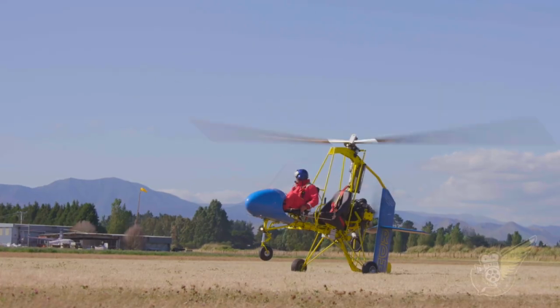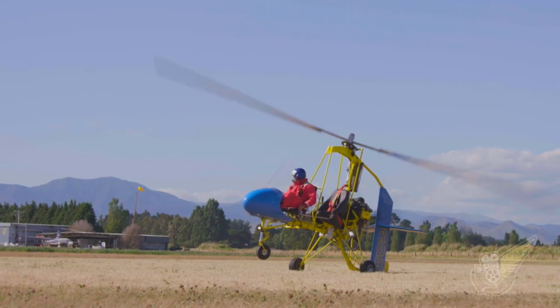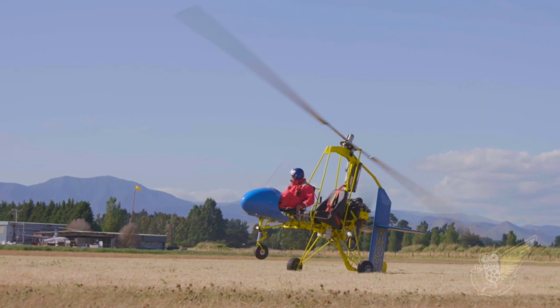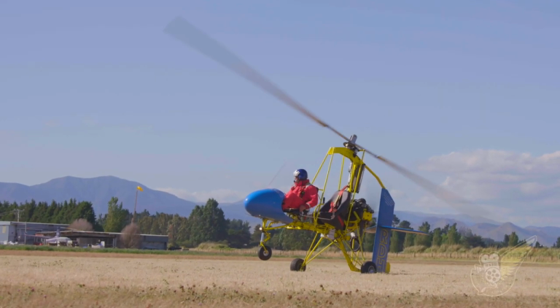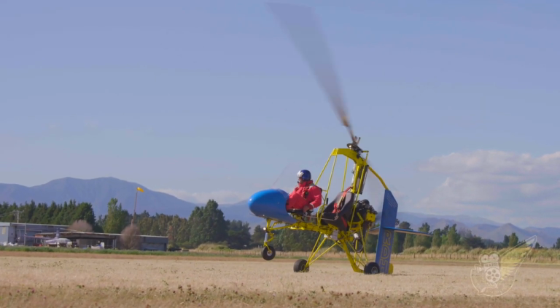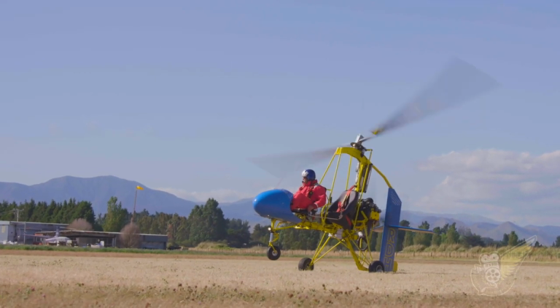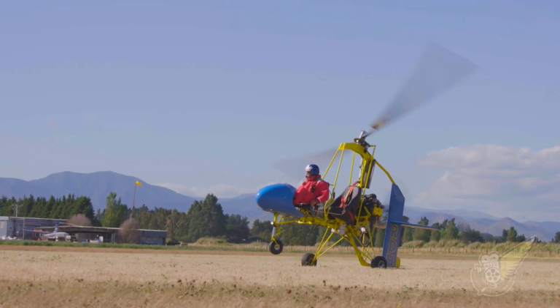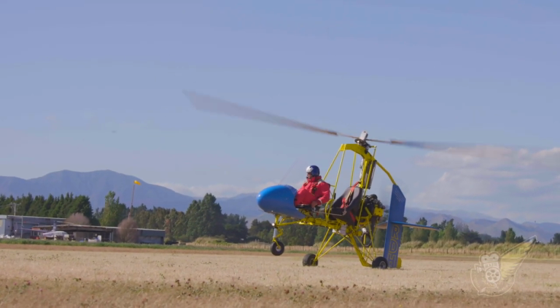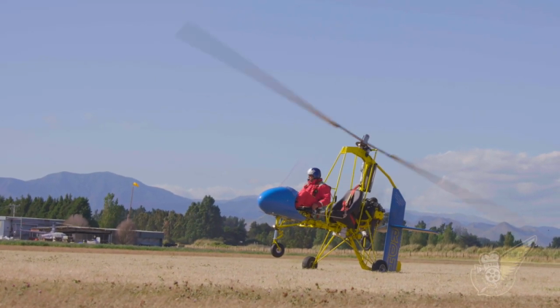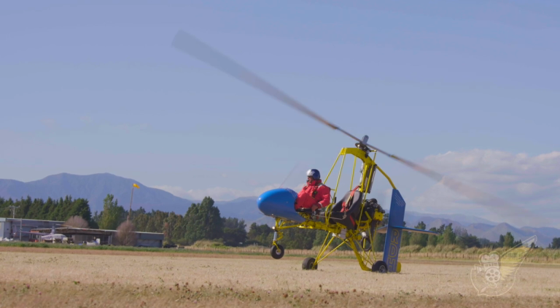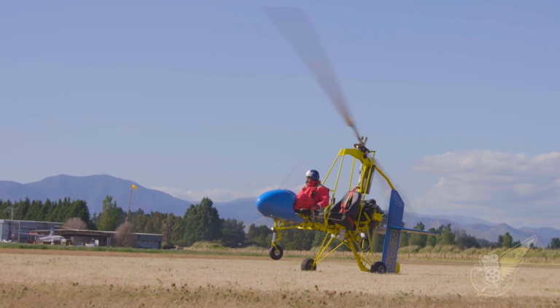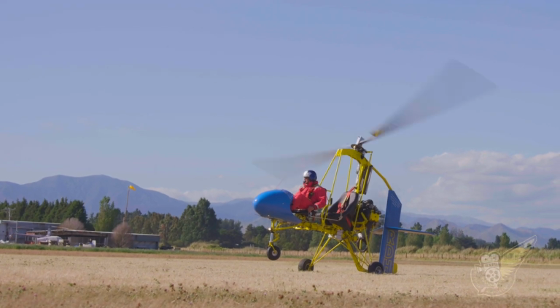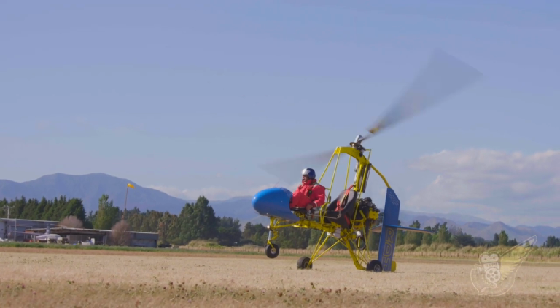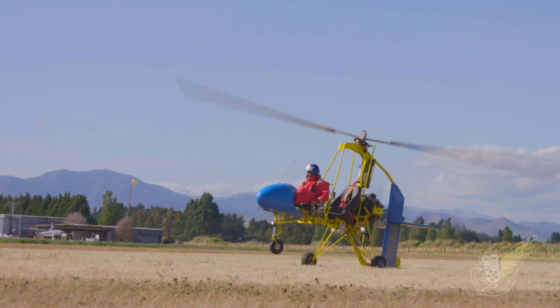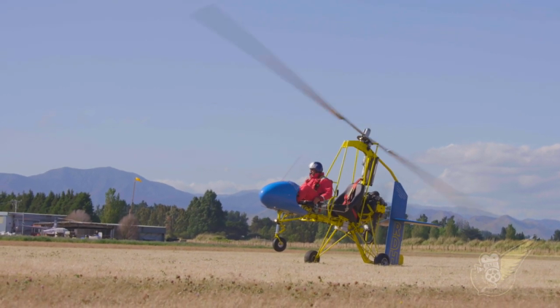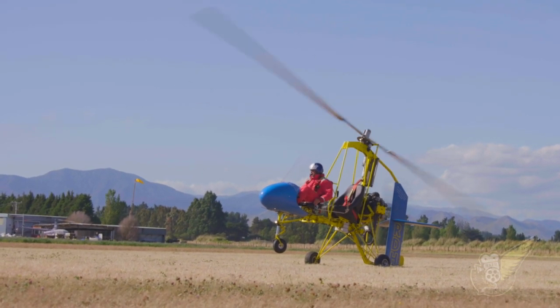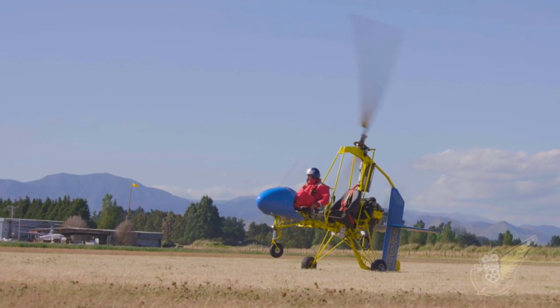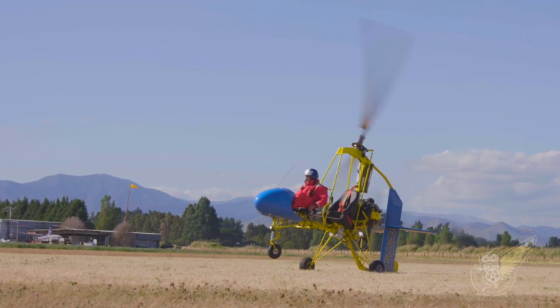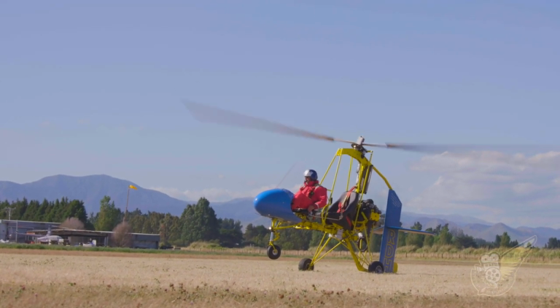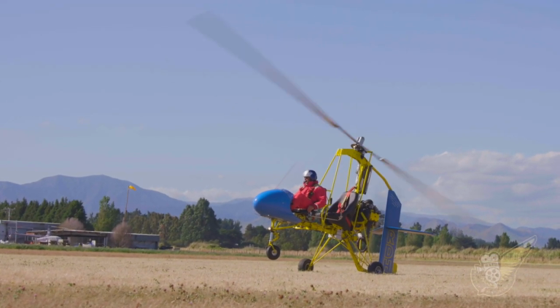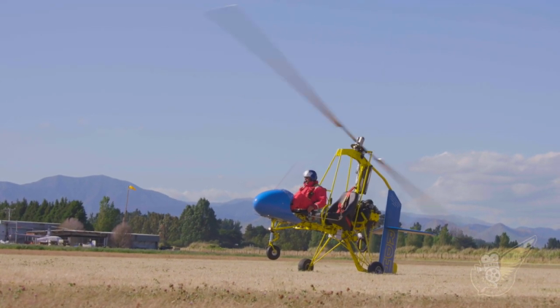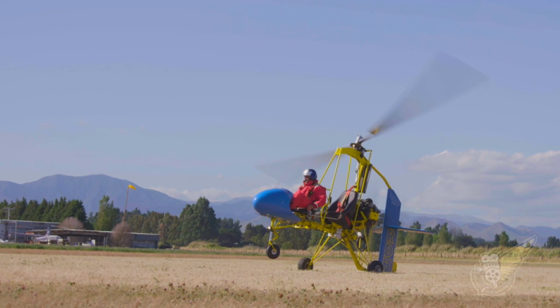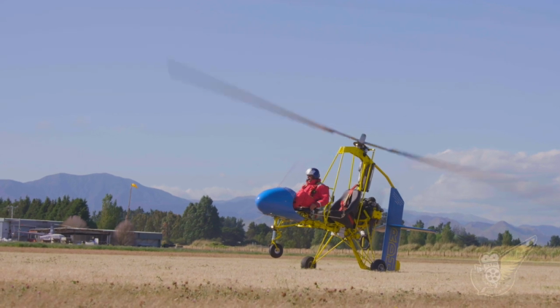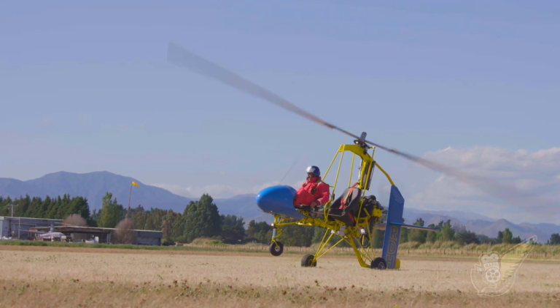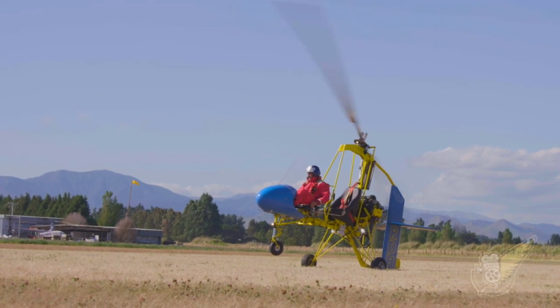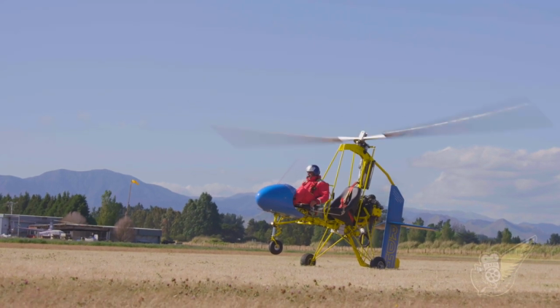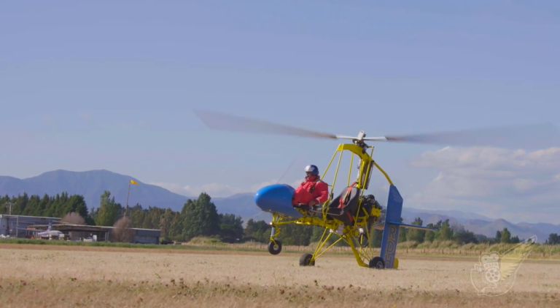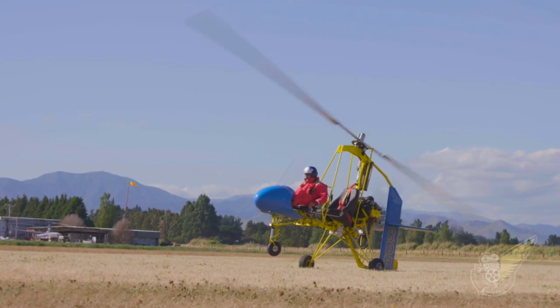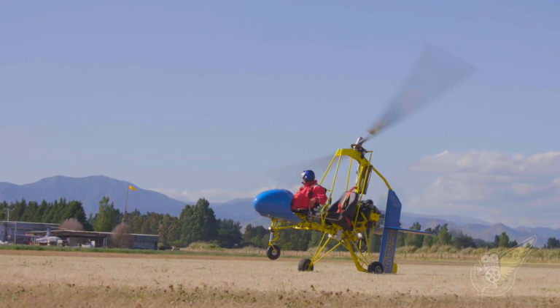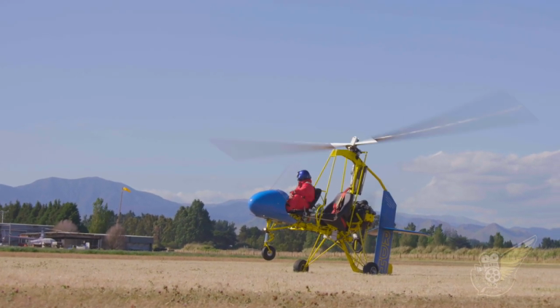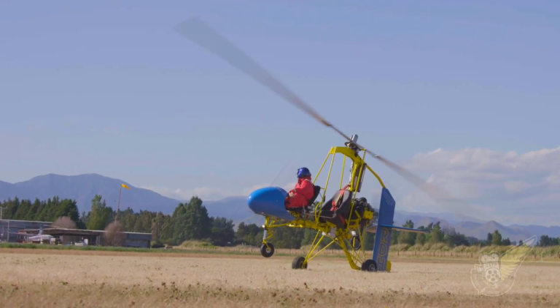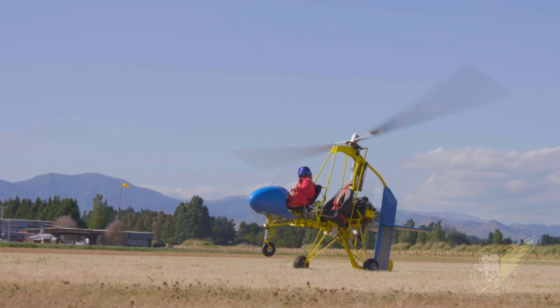The engine in the gyroplane is only used to power the thrust propeller. Most modern gyros are pushers, with a prop at the rear of the aircraft, whereas in the early days of gyro flight the engine usually powered a tractor propeller at the front of the aircraft.